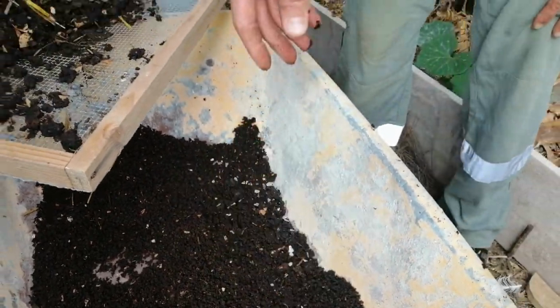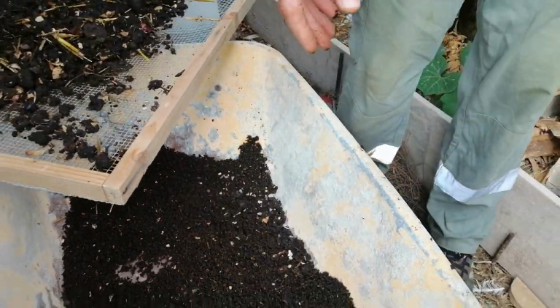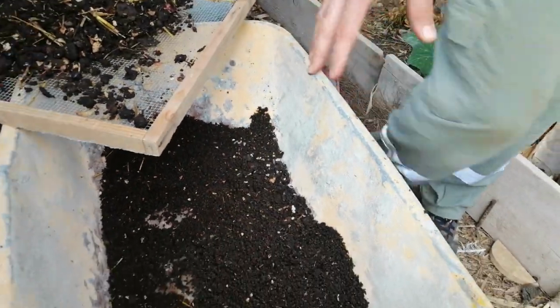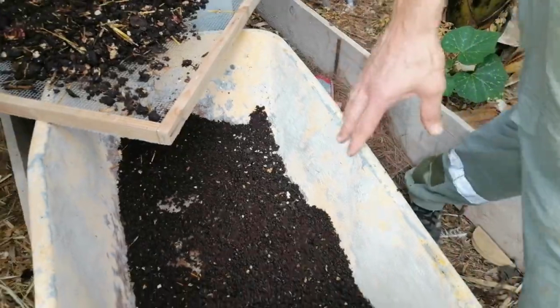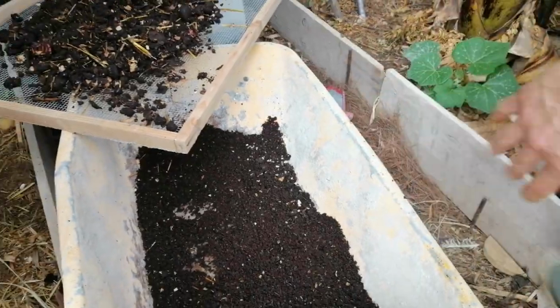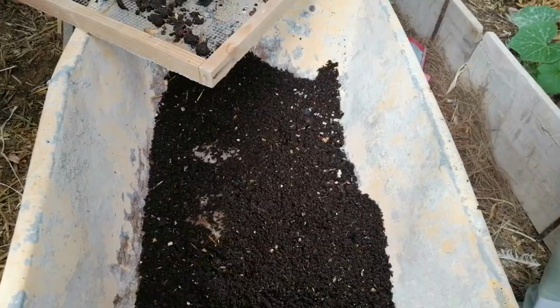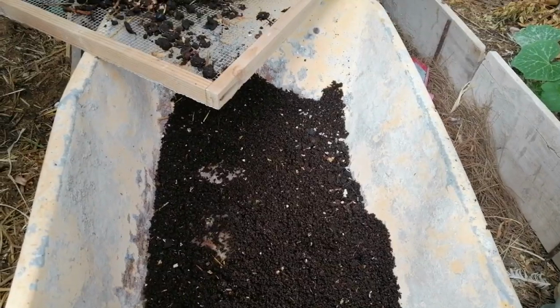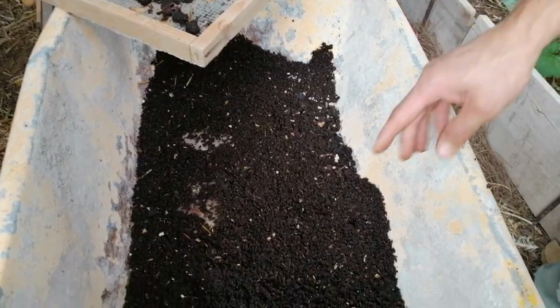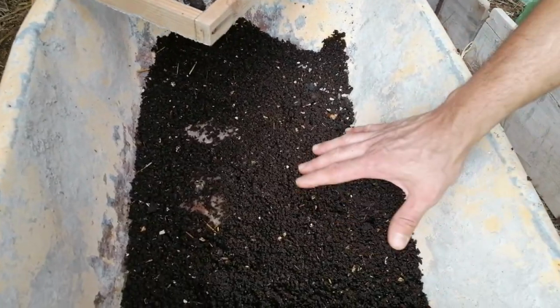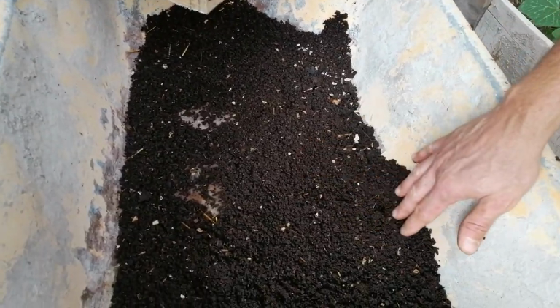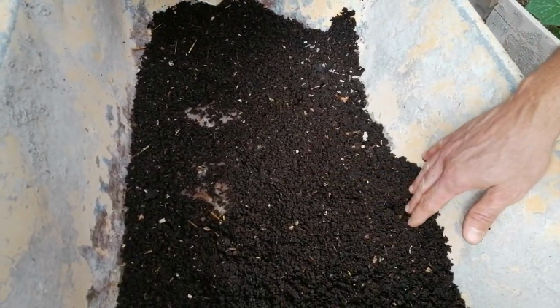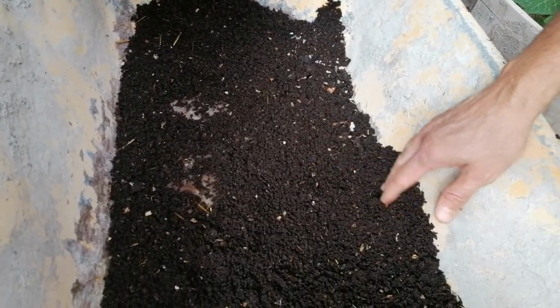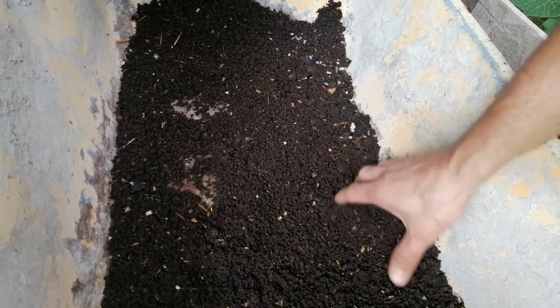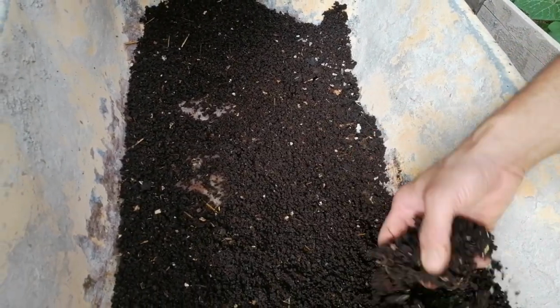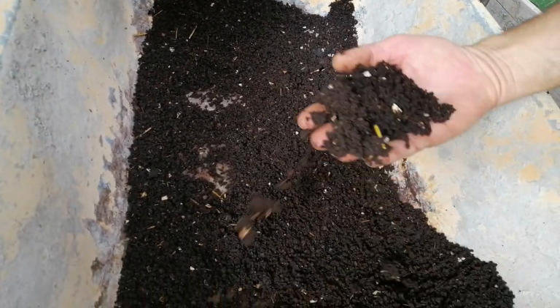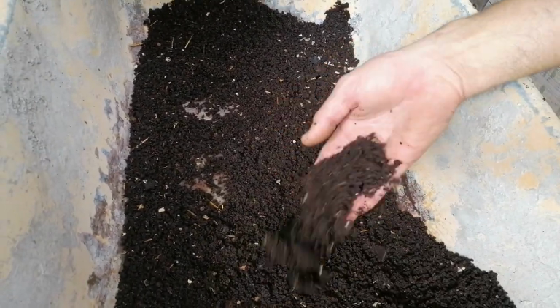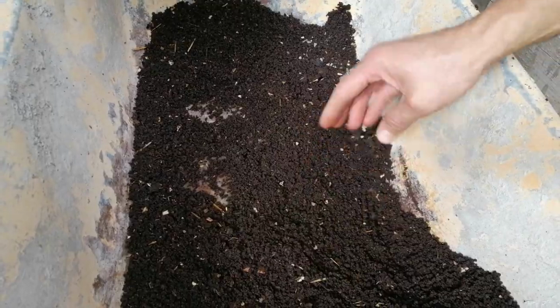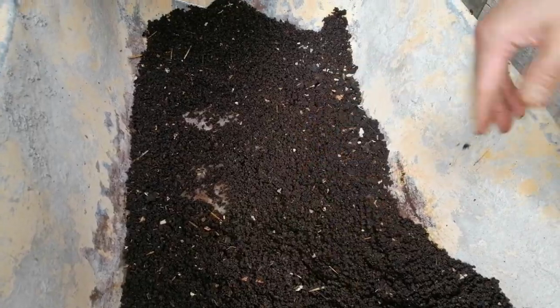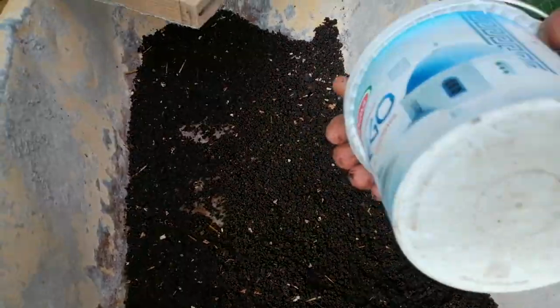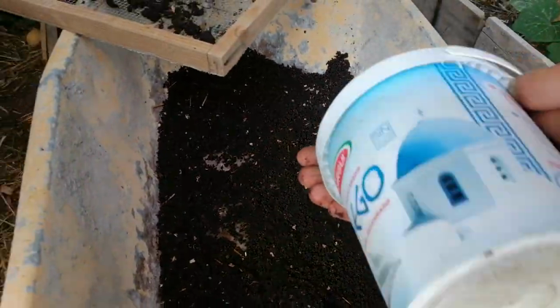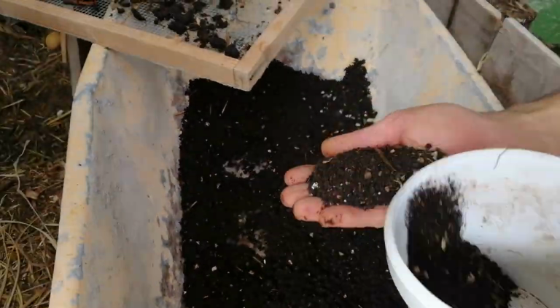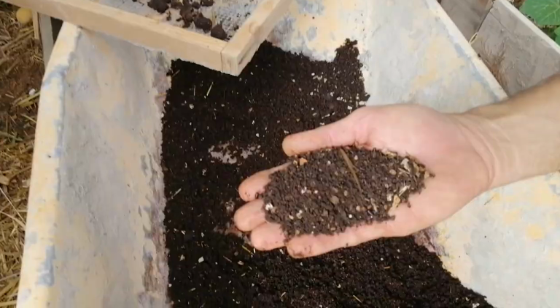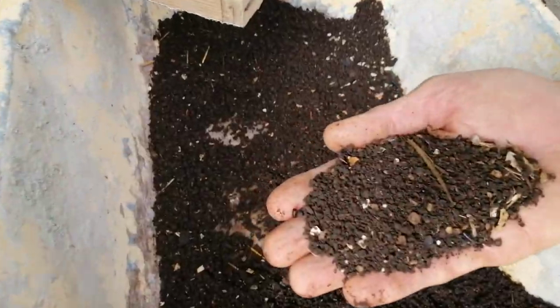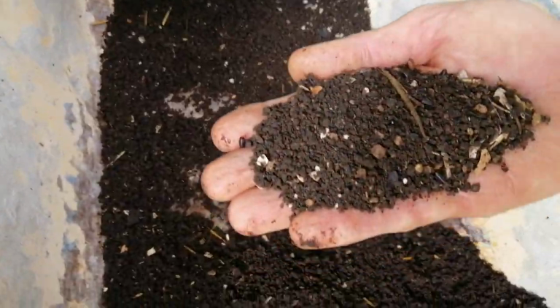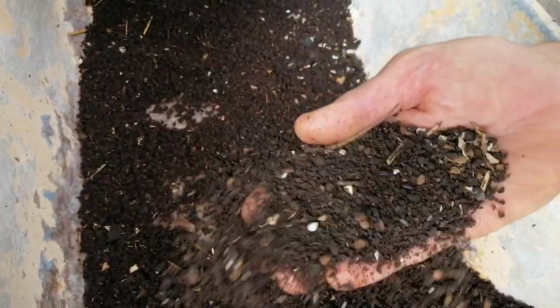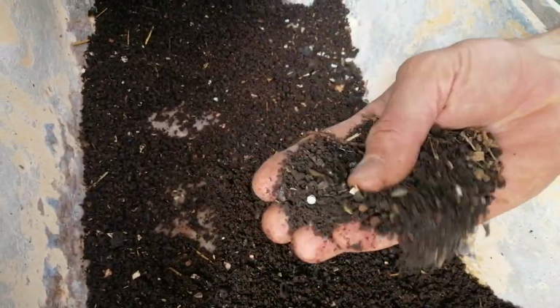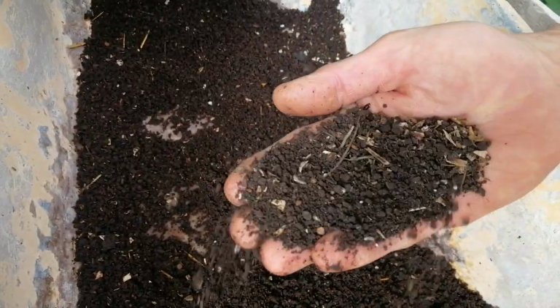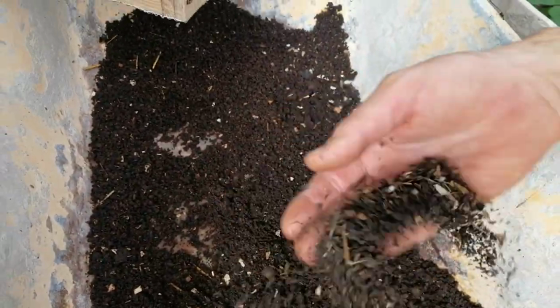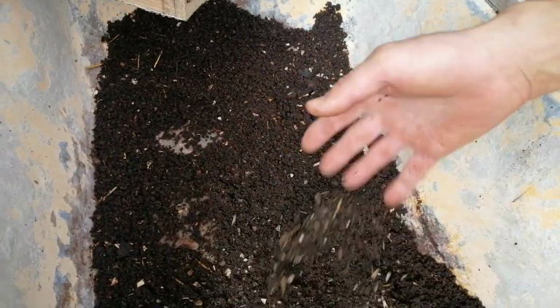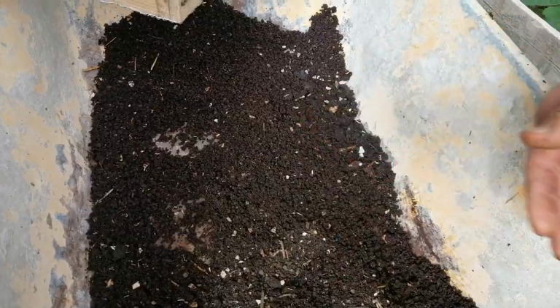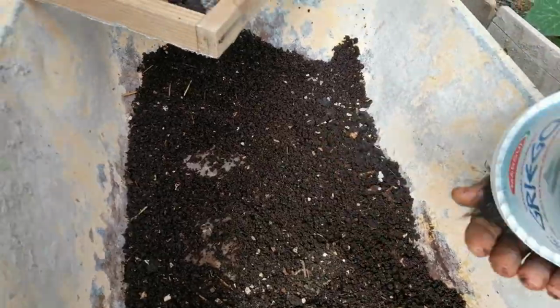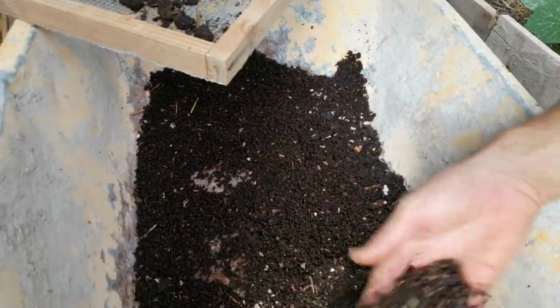When it is already turned, the compost becomes dry. When it is dry, these are the lixiviado of the lombrices — the worm leachate. This would be a slice of the compost.